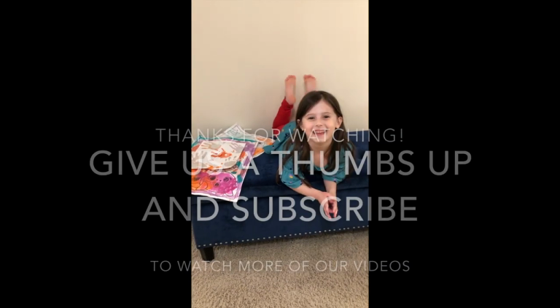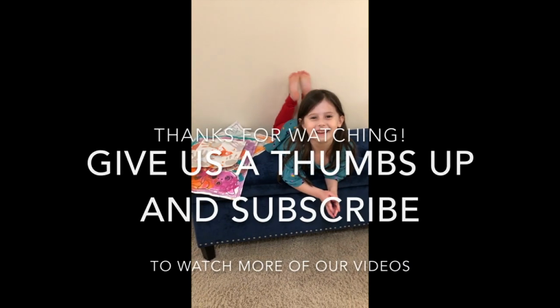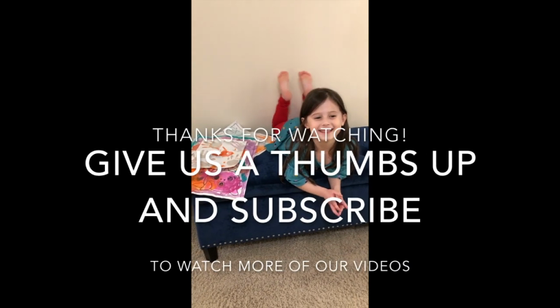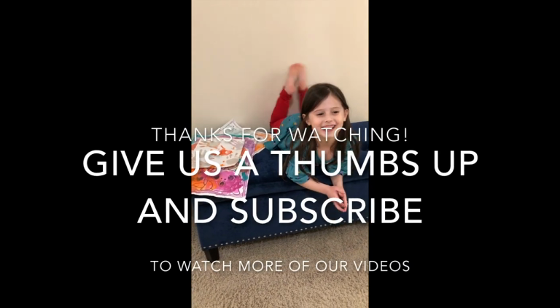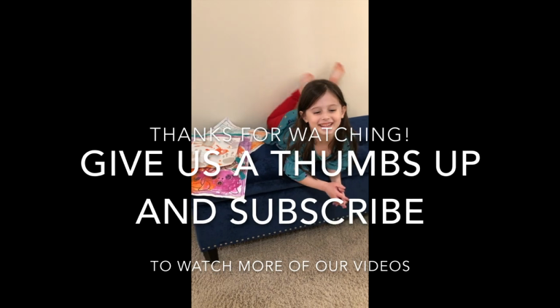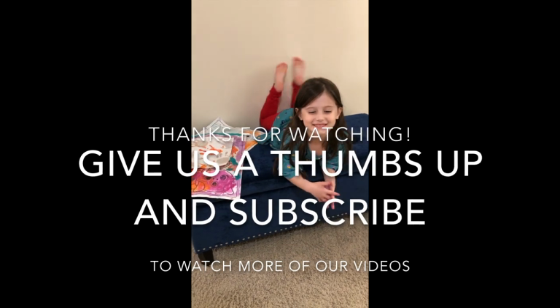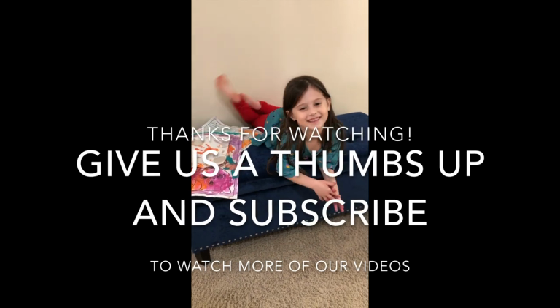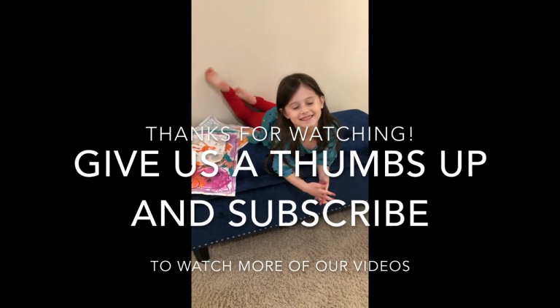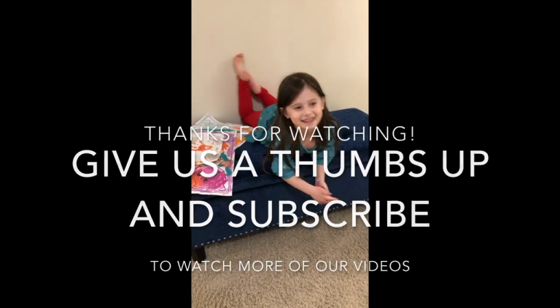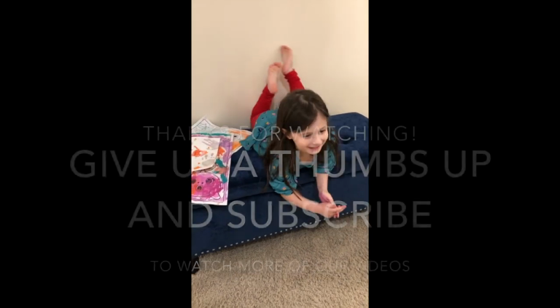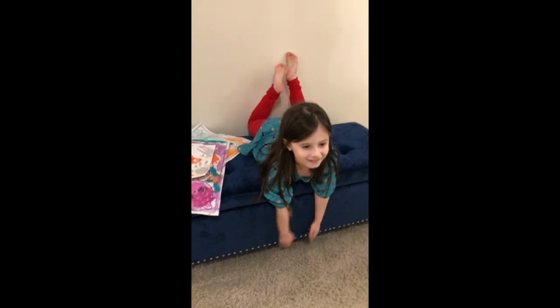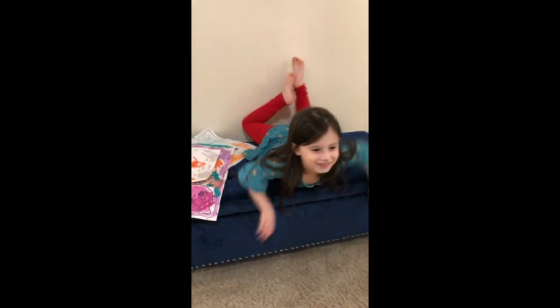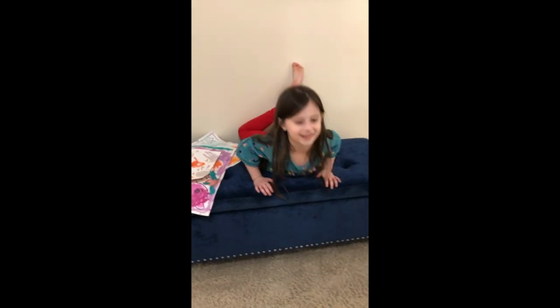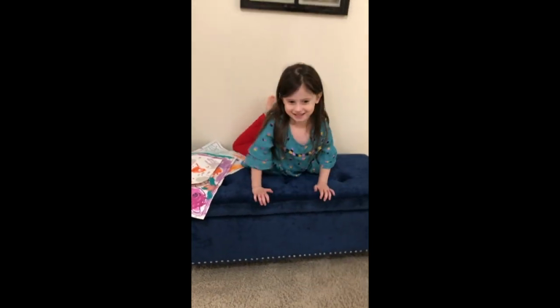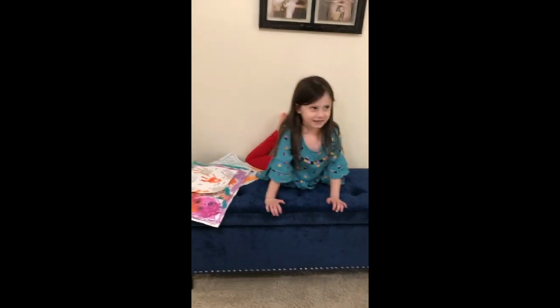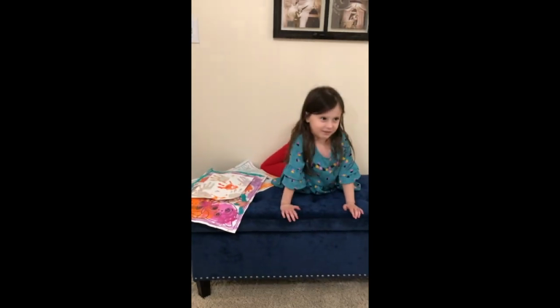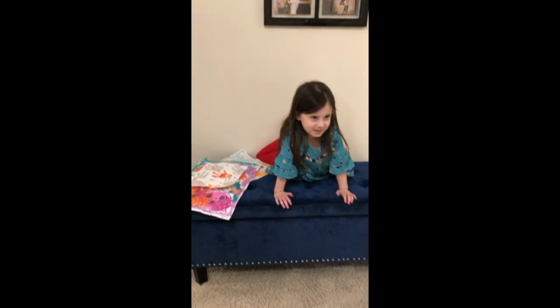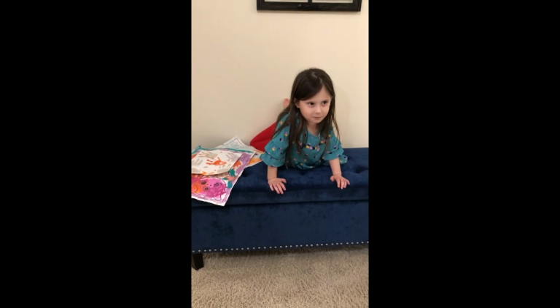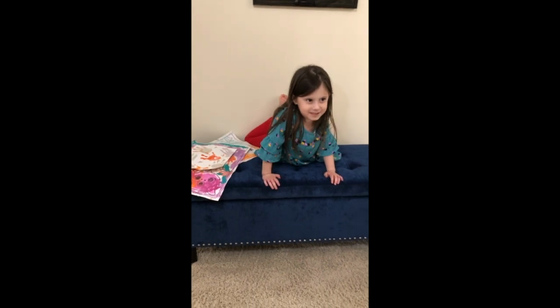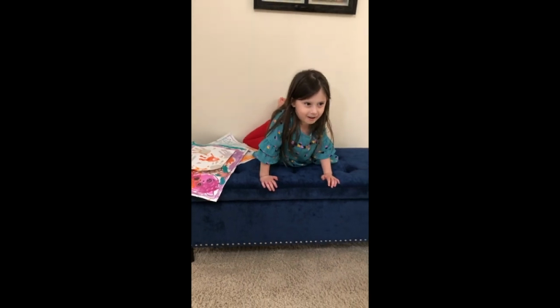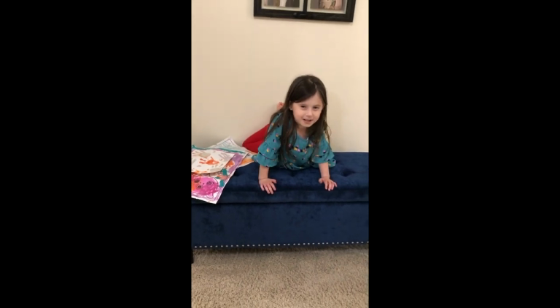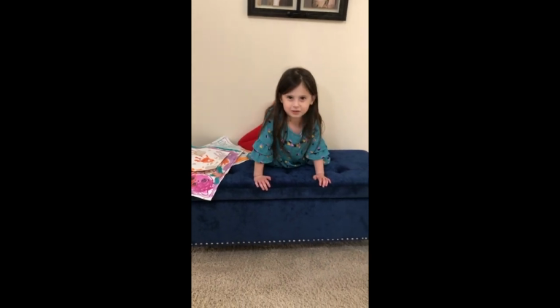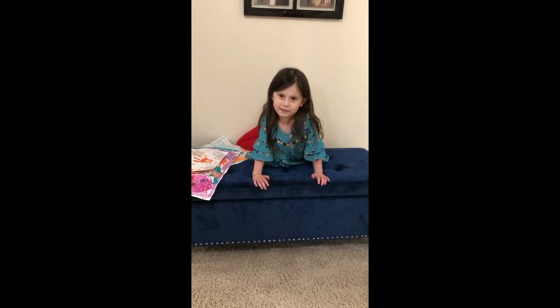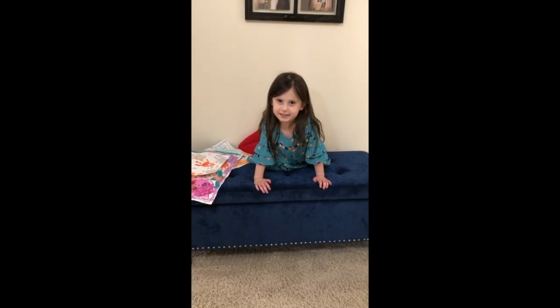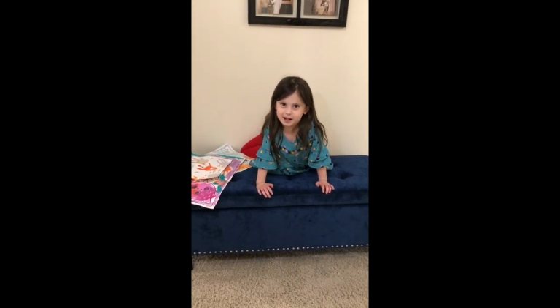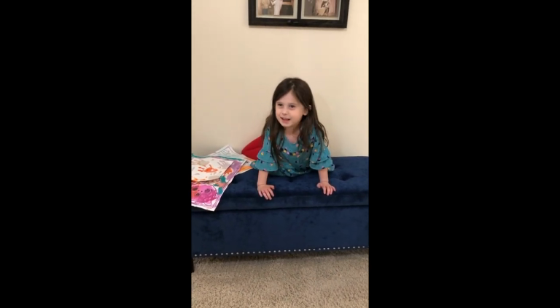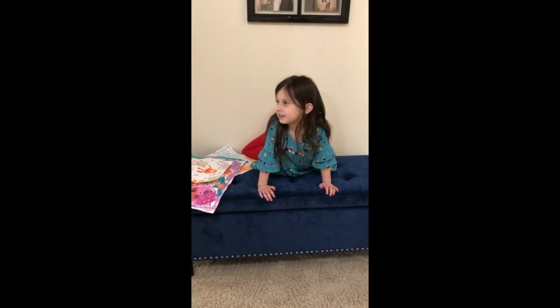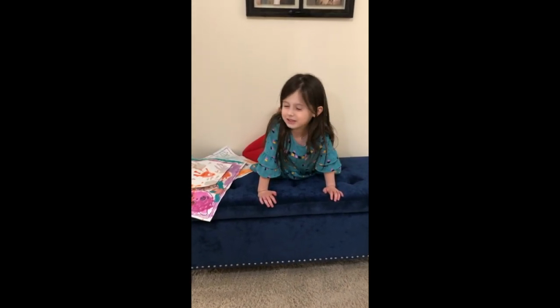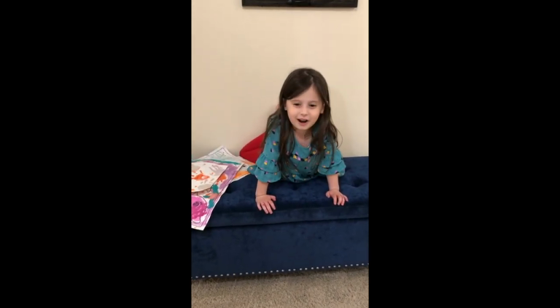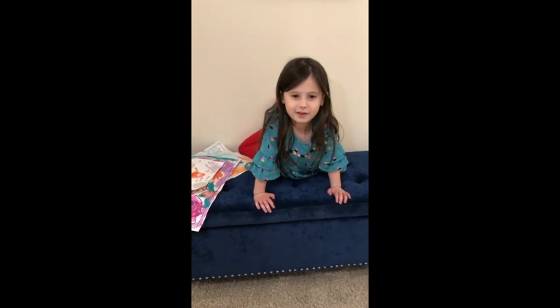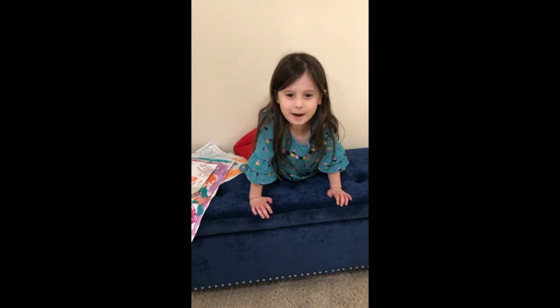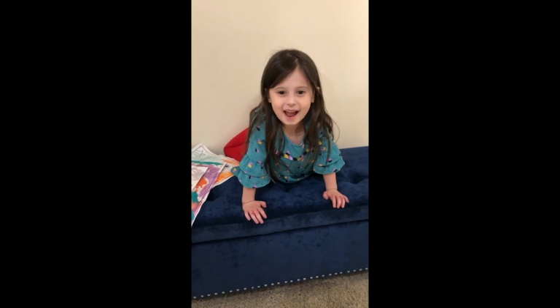Hey guys, it's Kayla here with you right now and all the videos. Thumbs up, thumbs down, subscribe, and hit the bell to subscribe. Bye, guys!